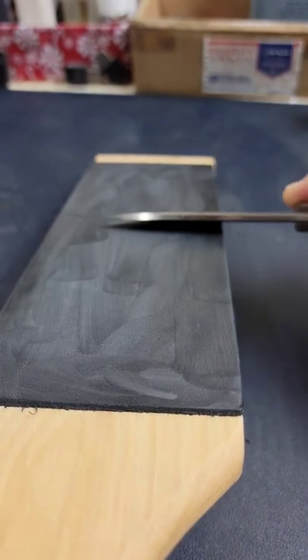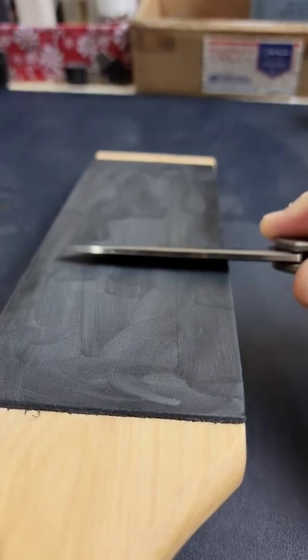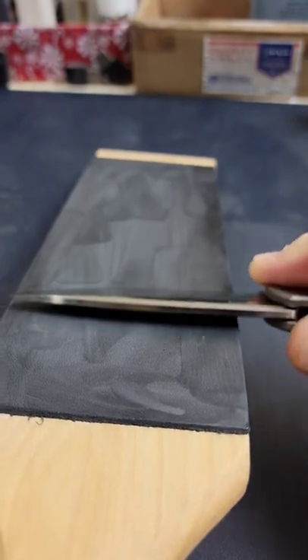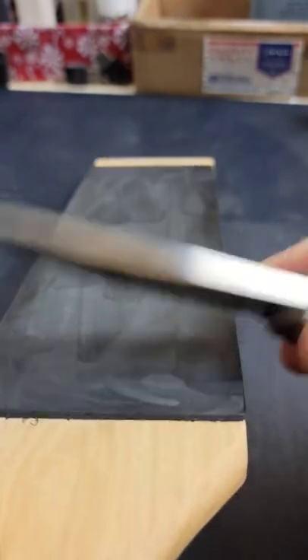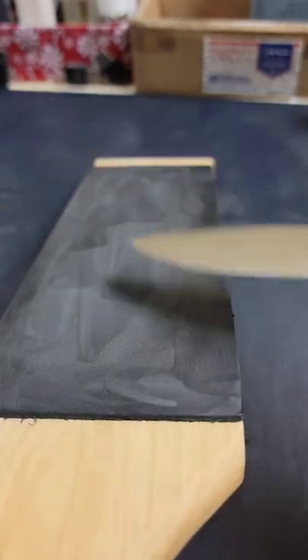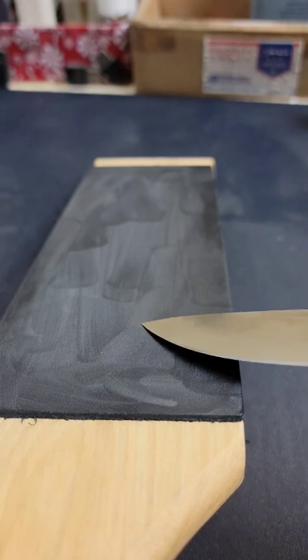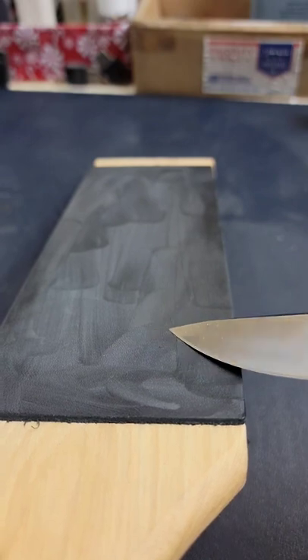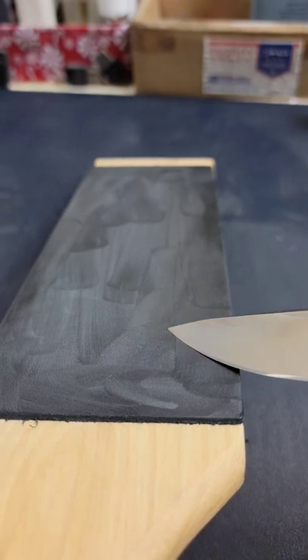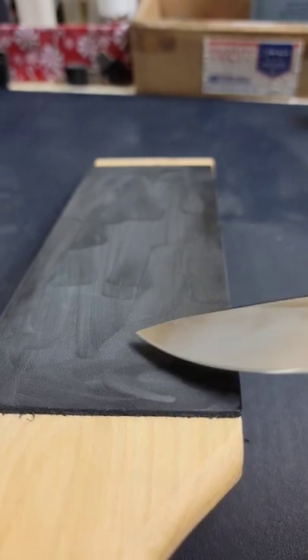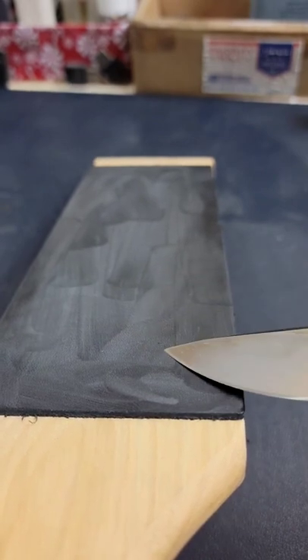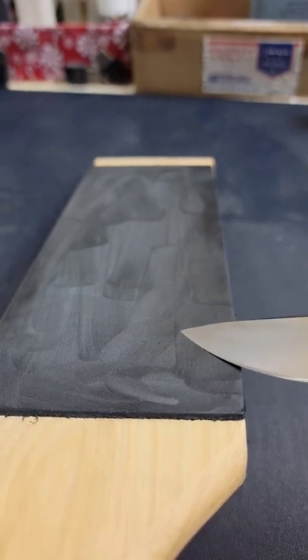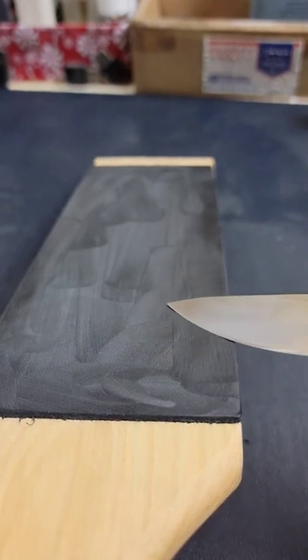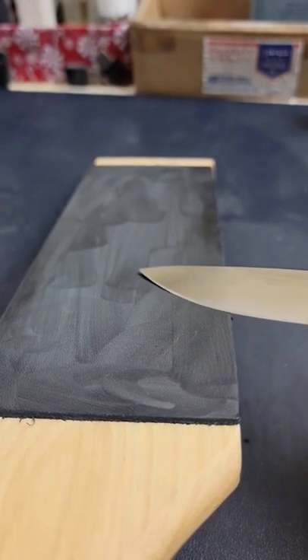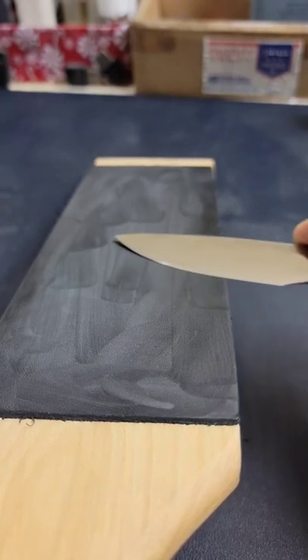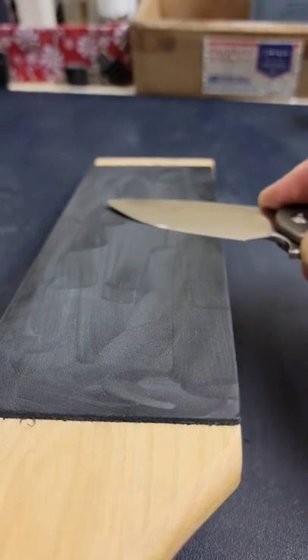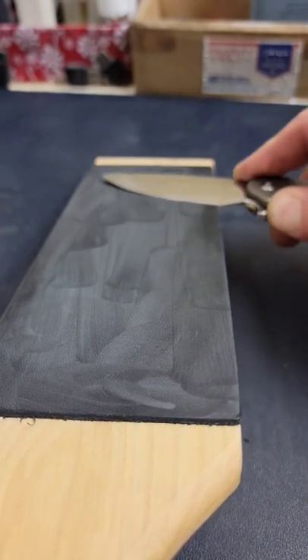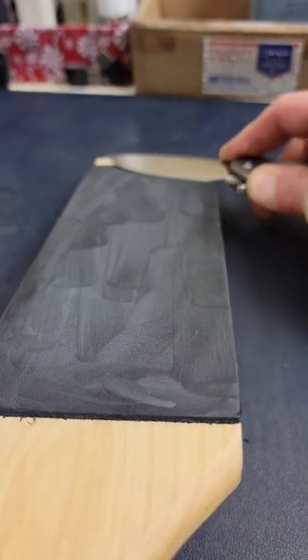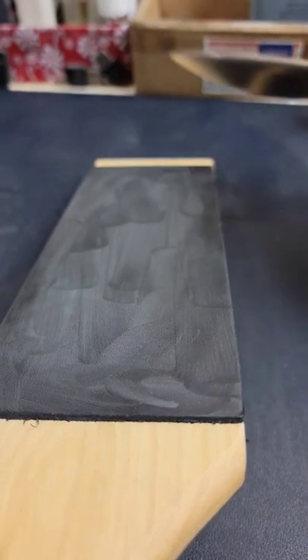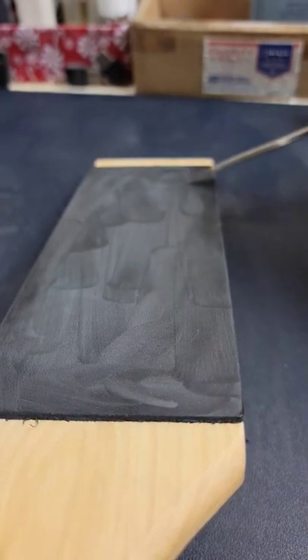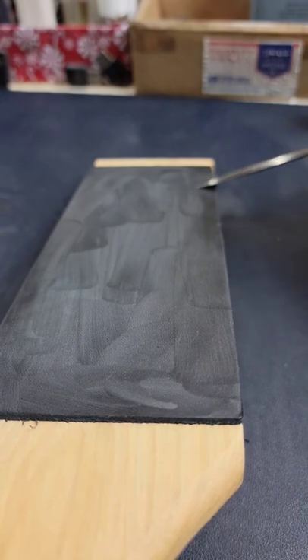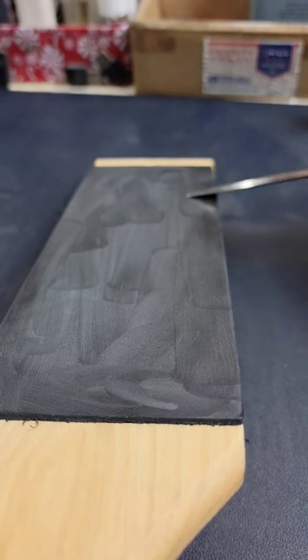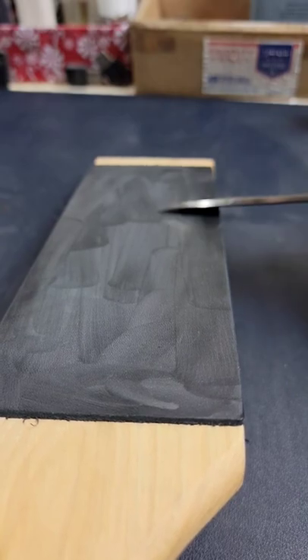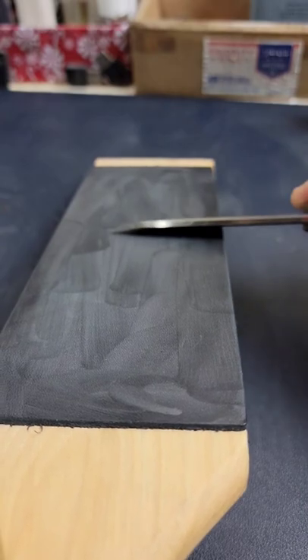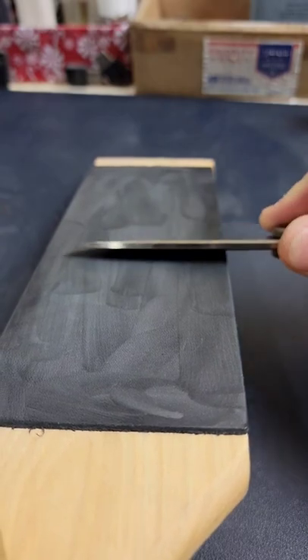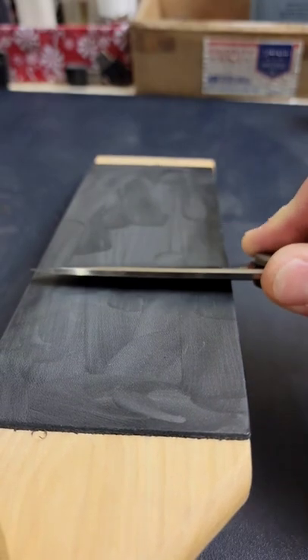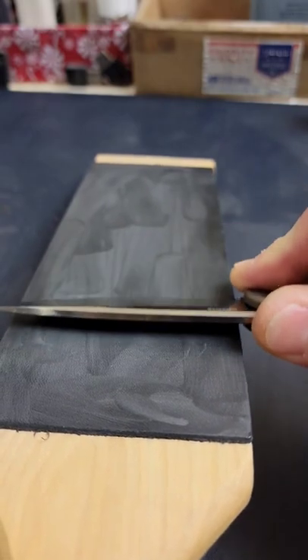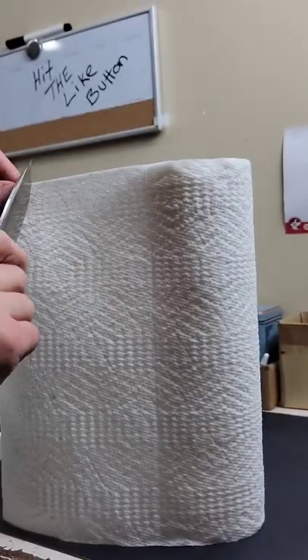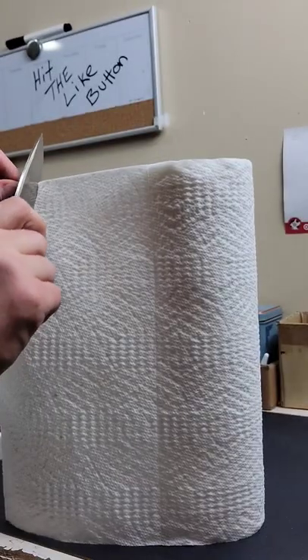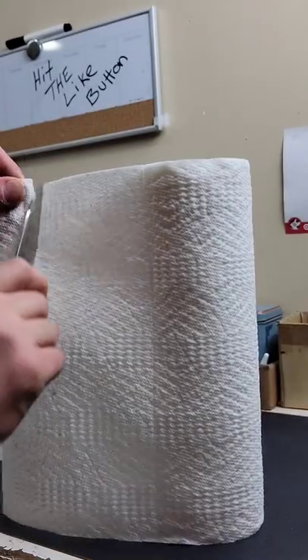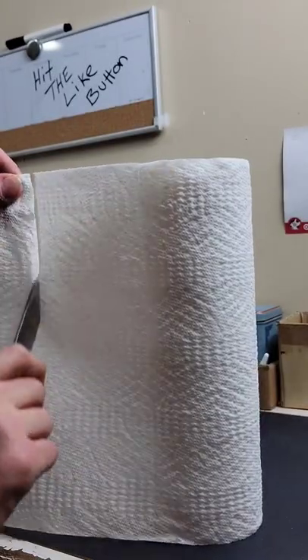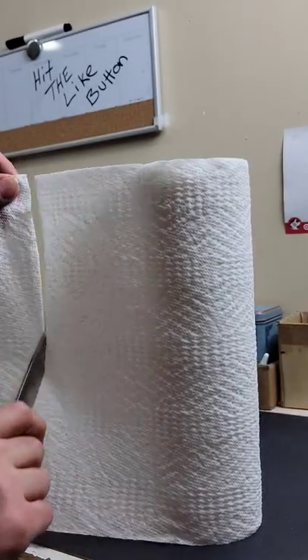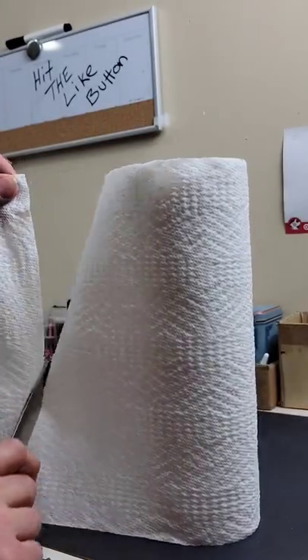Here I'm stropping on one micron gunny juice. I love this stropping compound — it works really good. It is a diamond compound and I have it on top of leather, just cleaning up the apex really good. And here is the final edge.